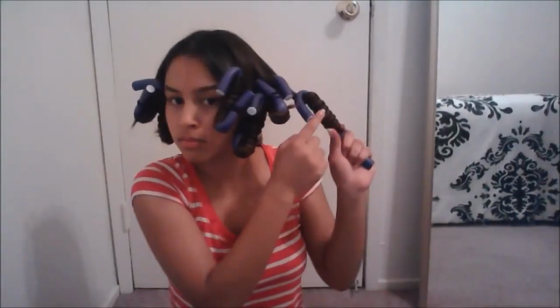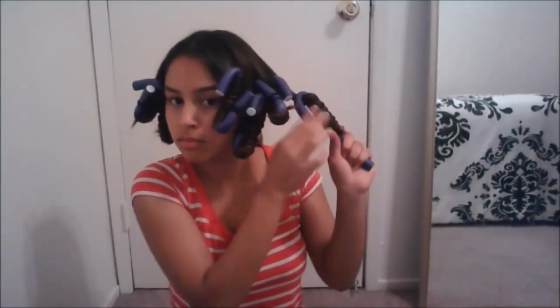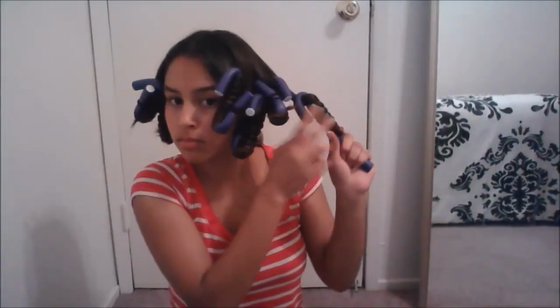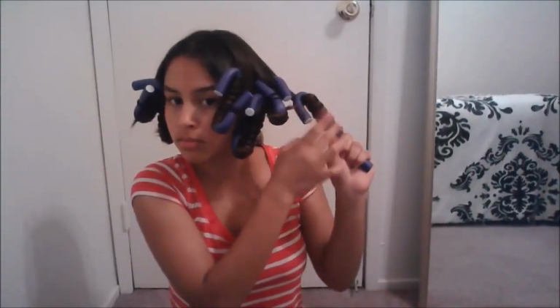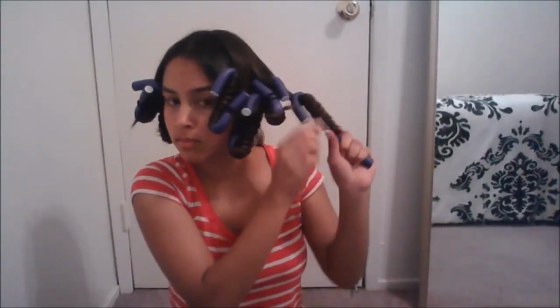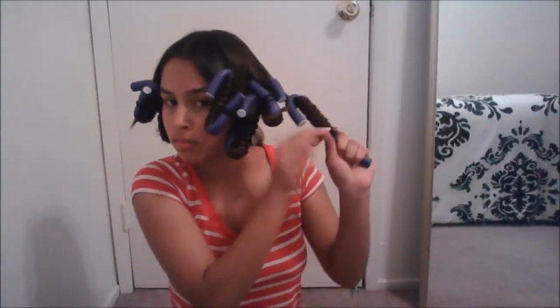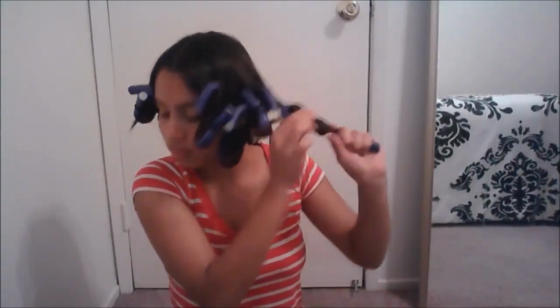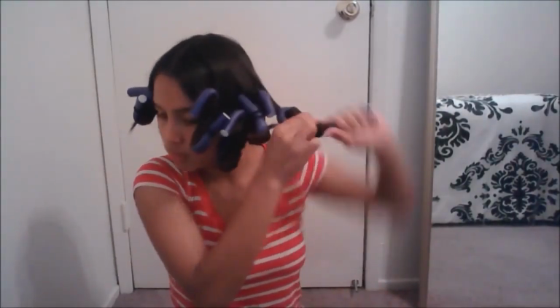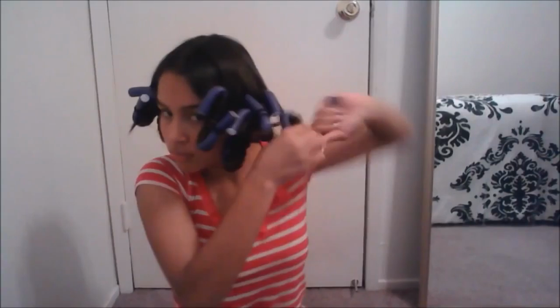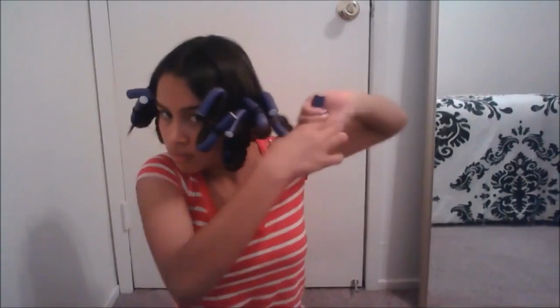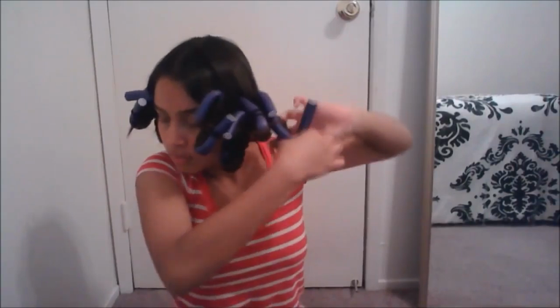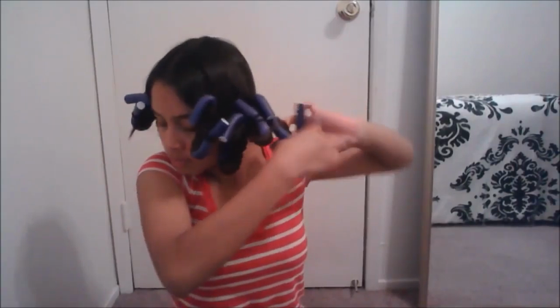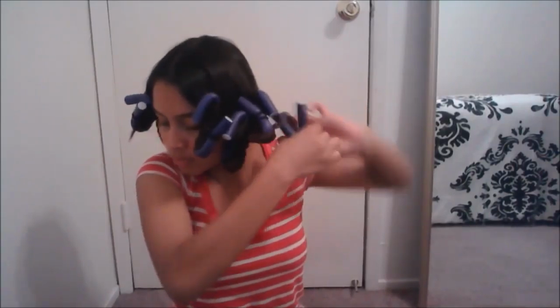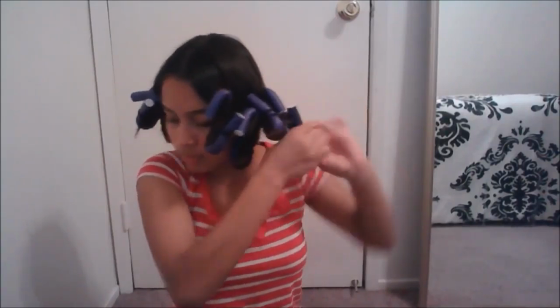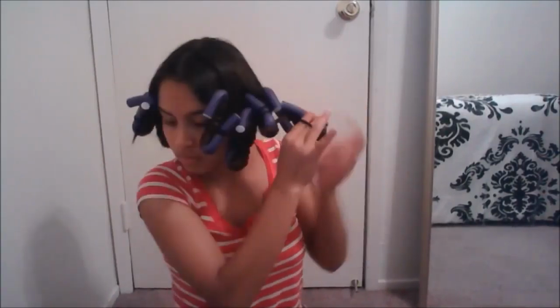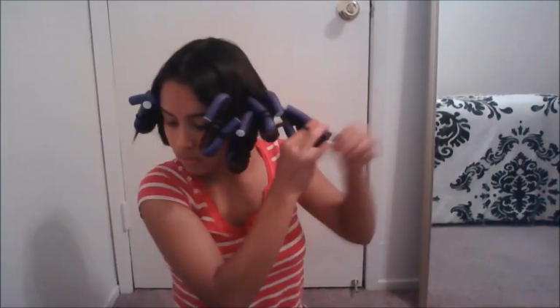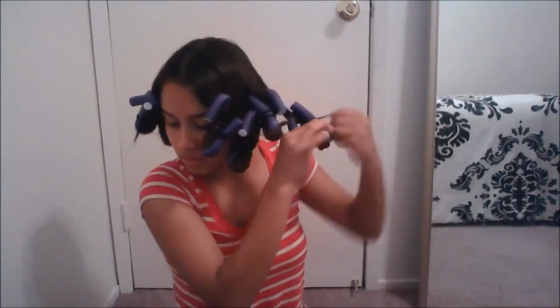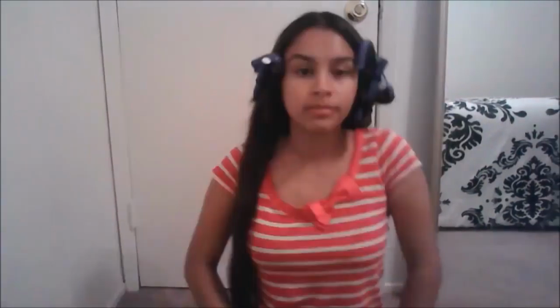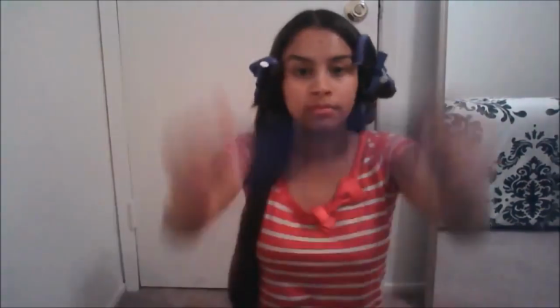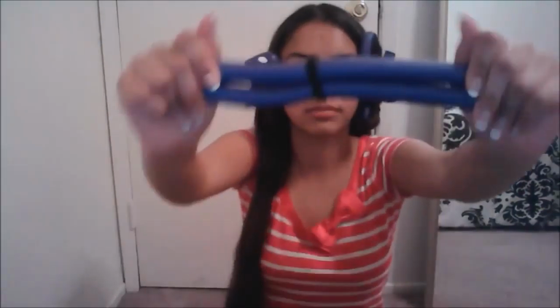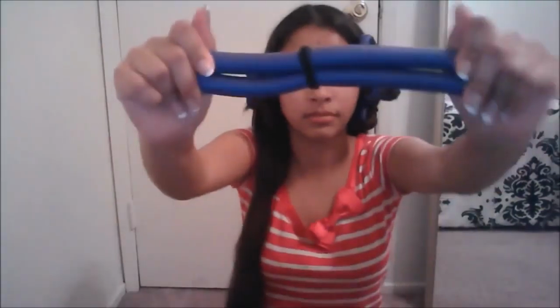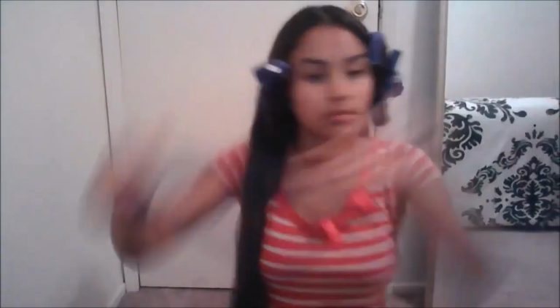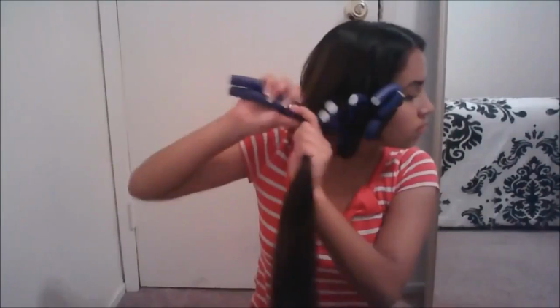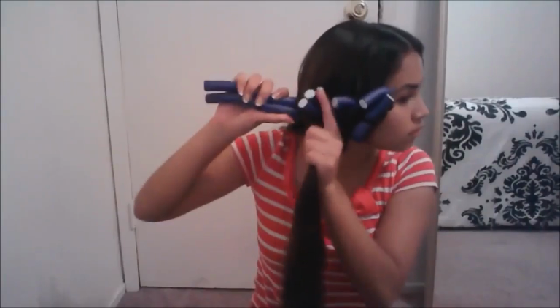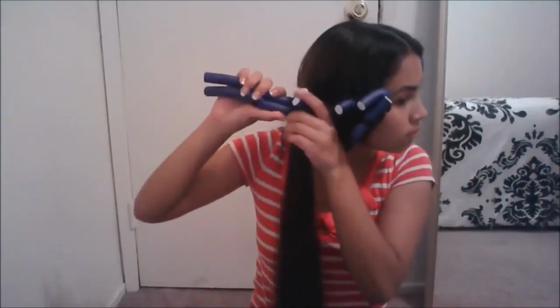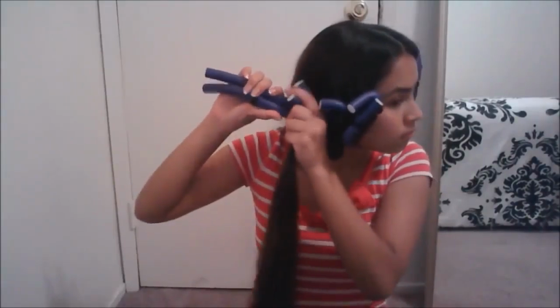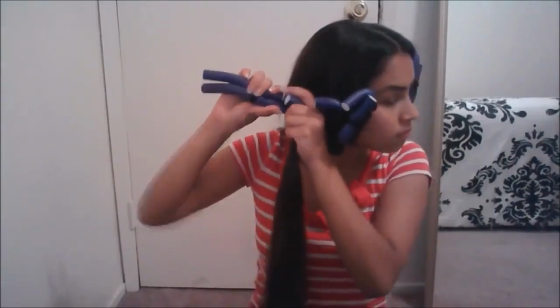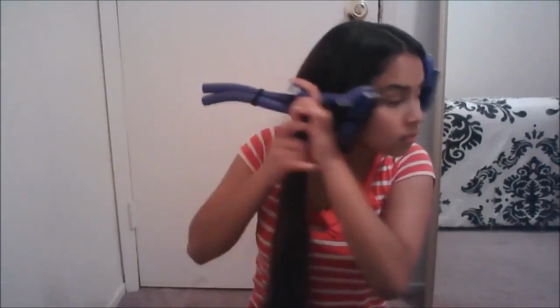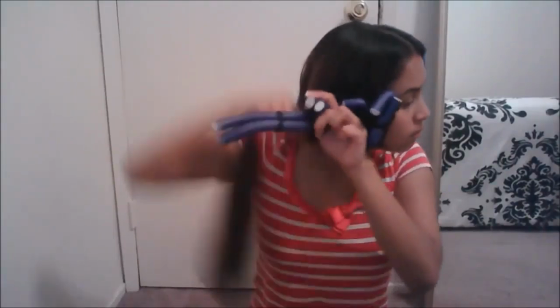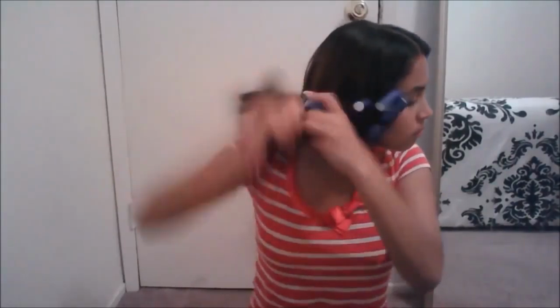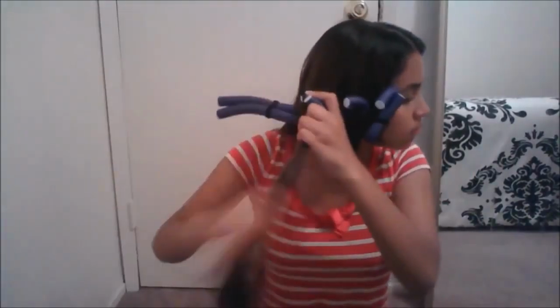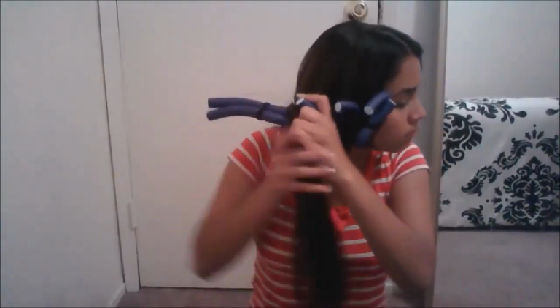Remember, the key to this is that your hair has to be really tight and close together, or else it's not going to turn out nice. If you want thicker curls, use the same process, but with two rods tied together.